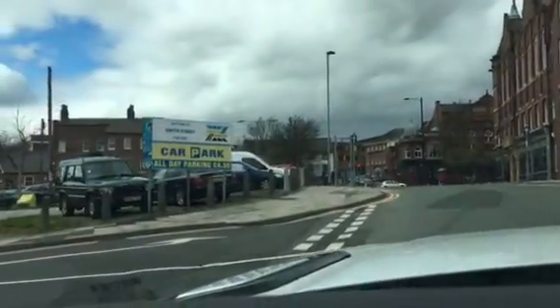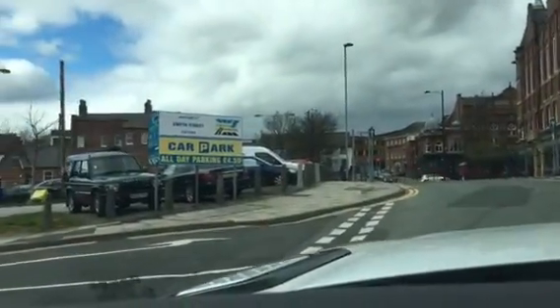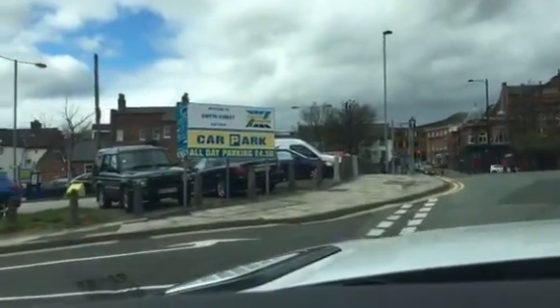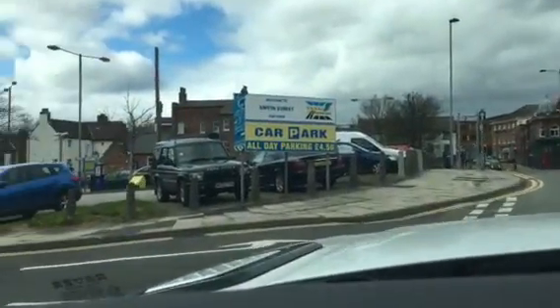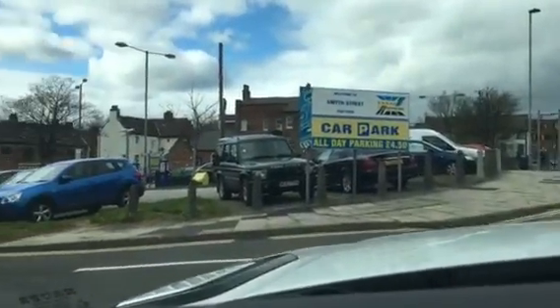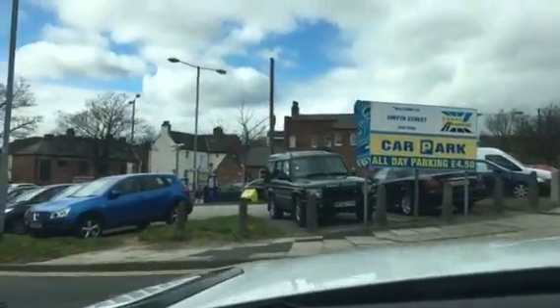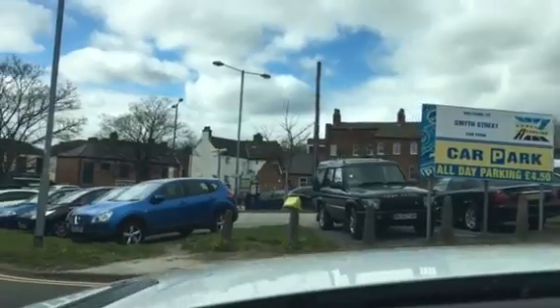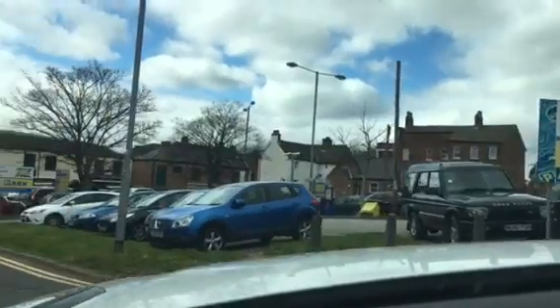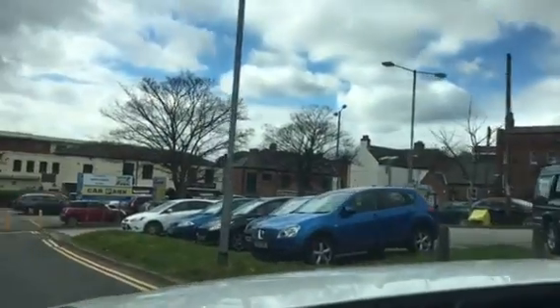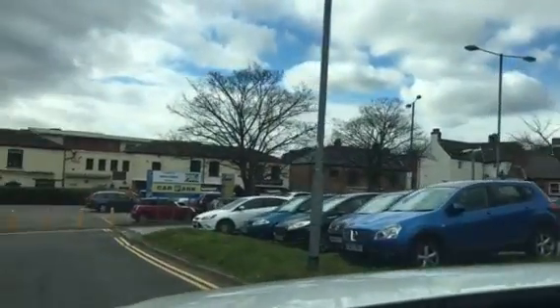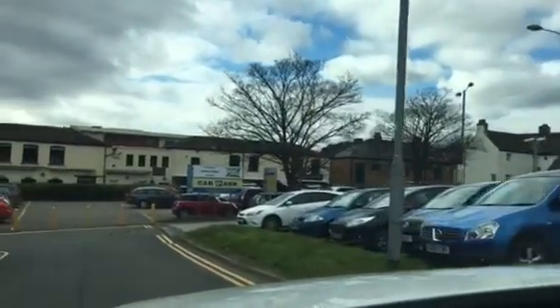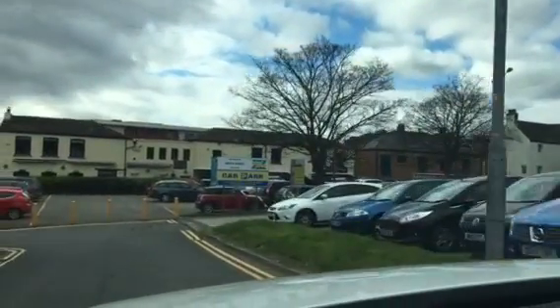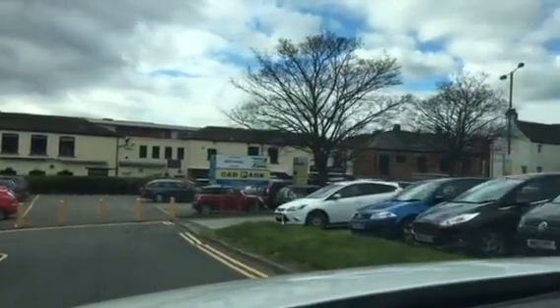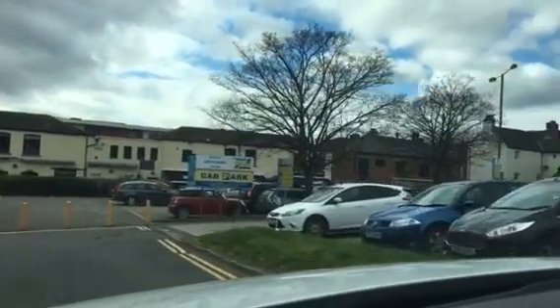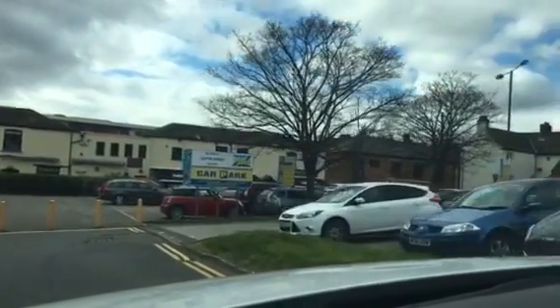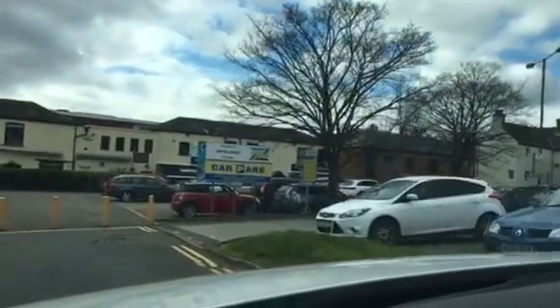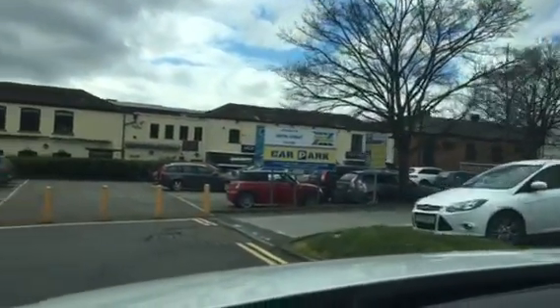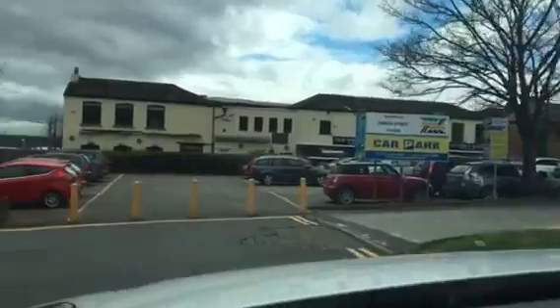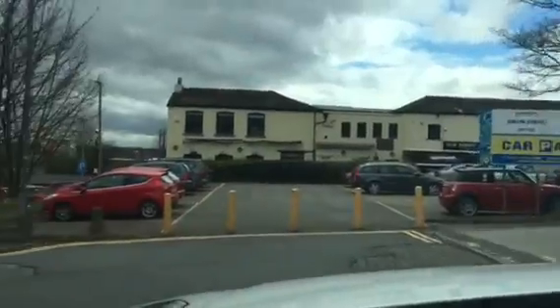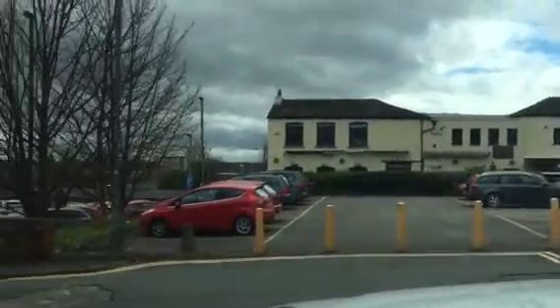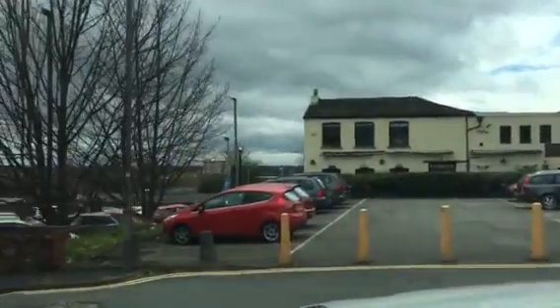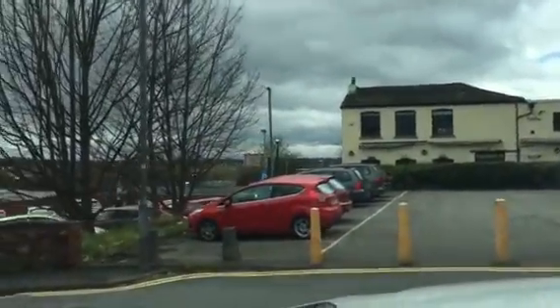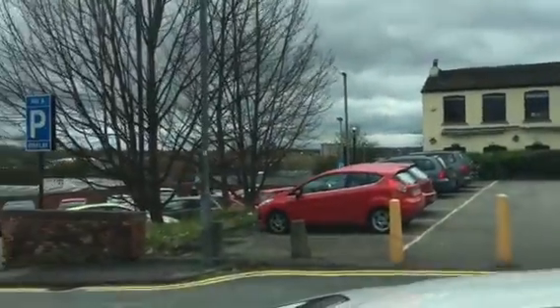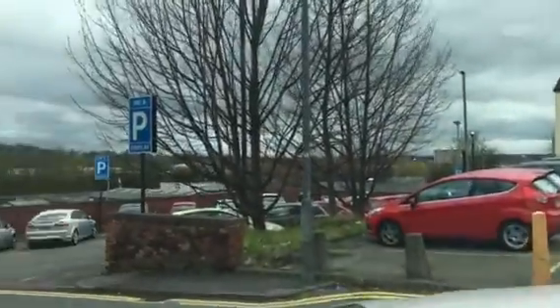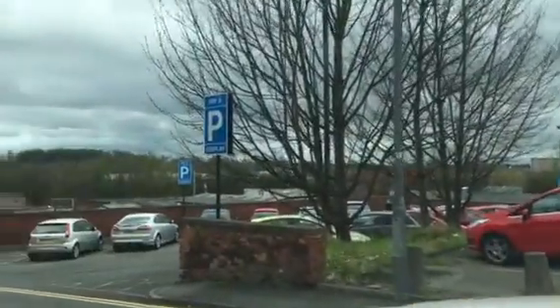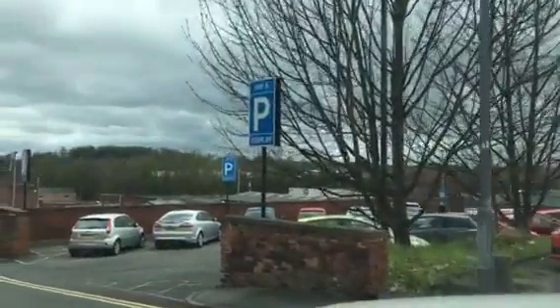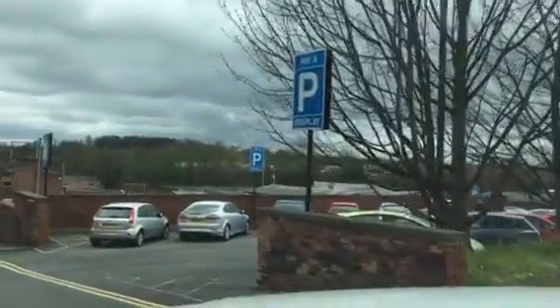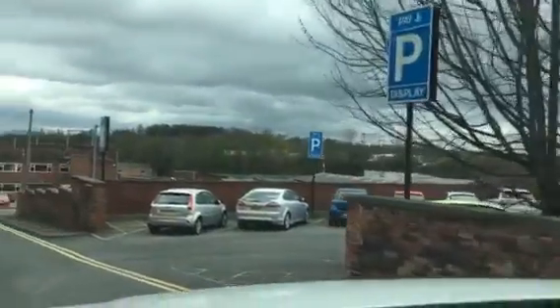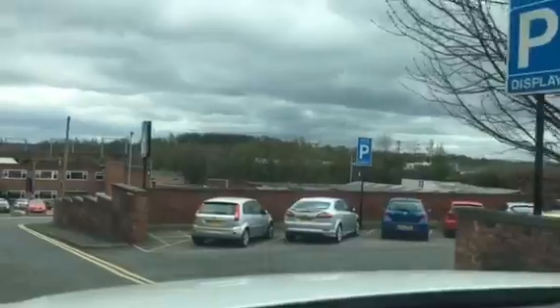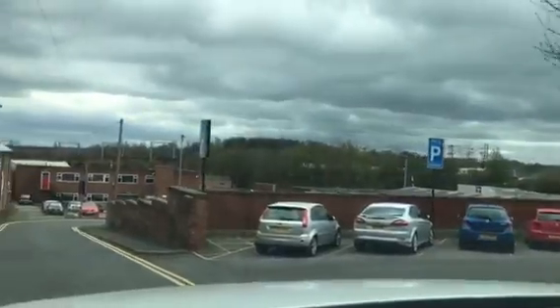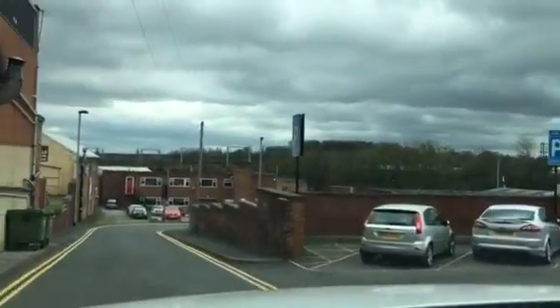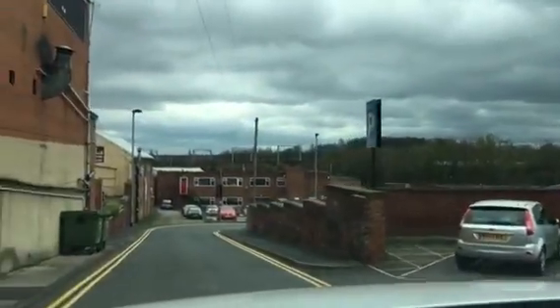Coming round to the left now, we have the Smyth Street car park which isn't free, but there are lots of spaces in there — an awful lot of spaces. There's another car park in front of us and a paying display here. It's all these car parks you can use.